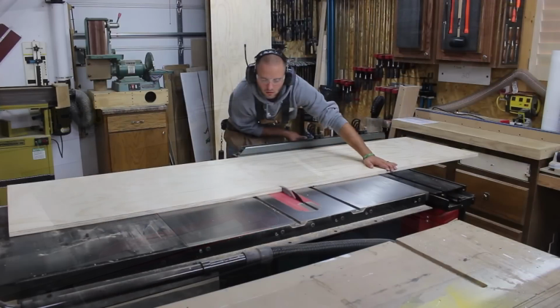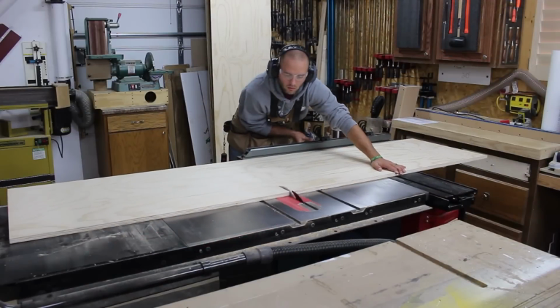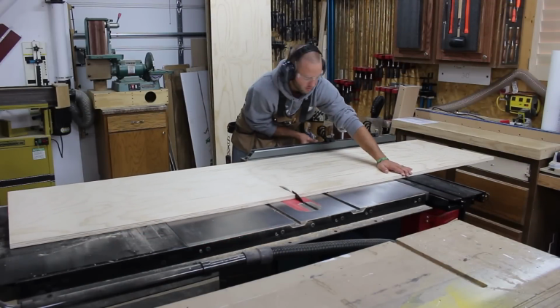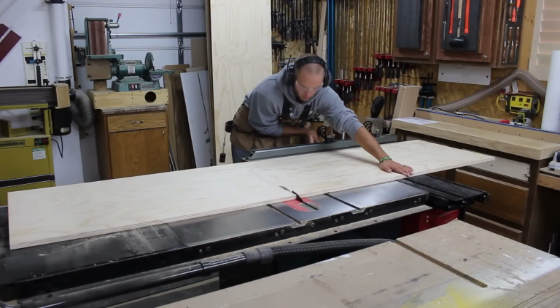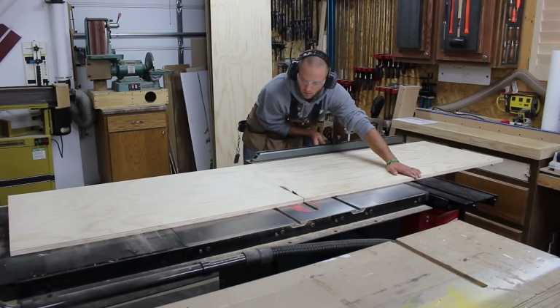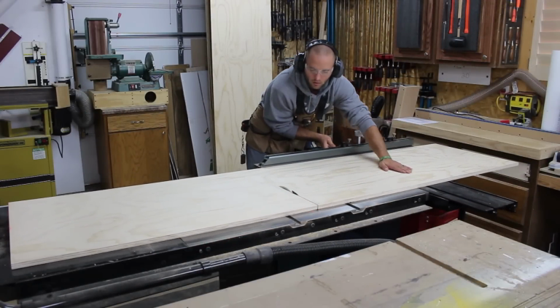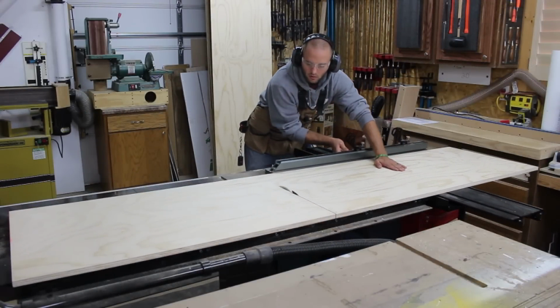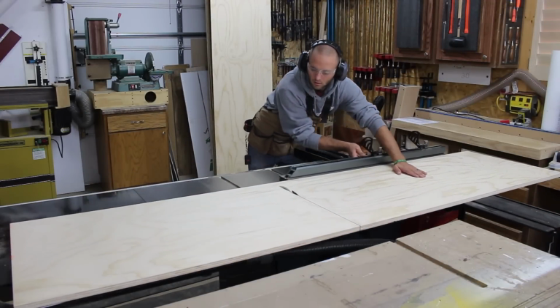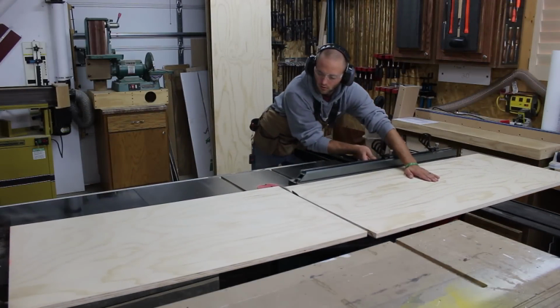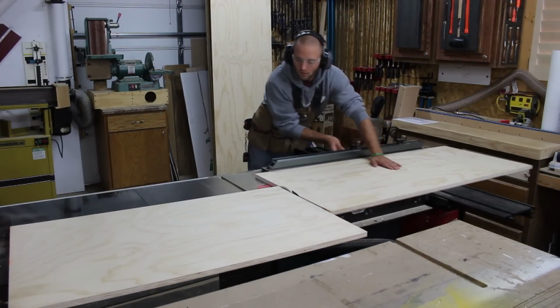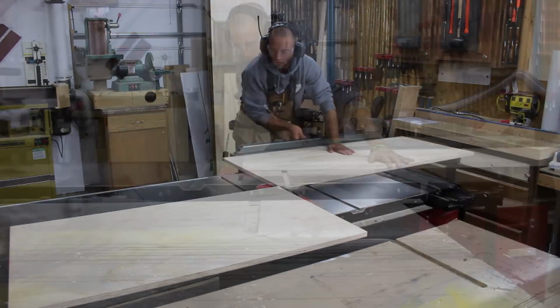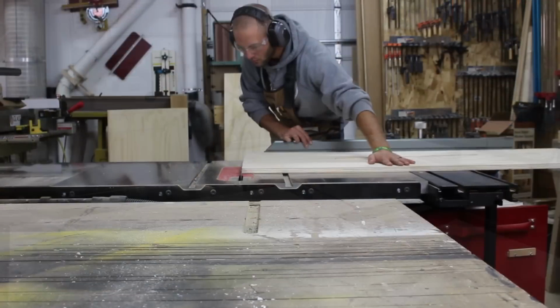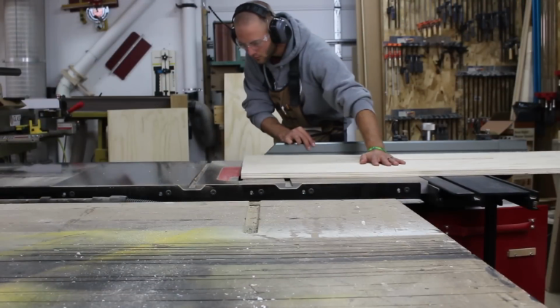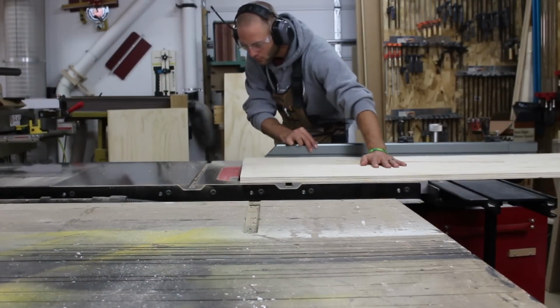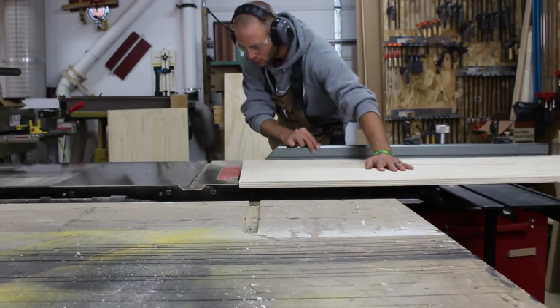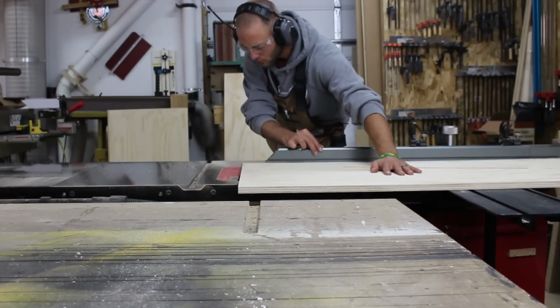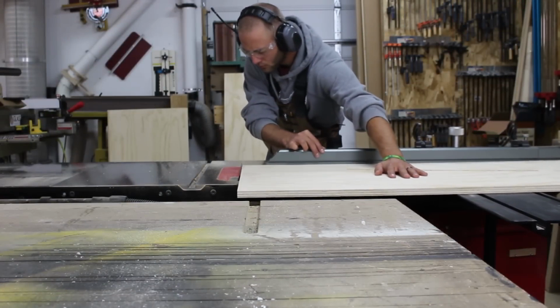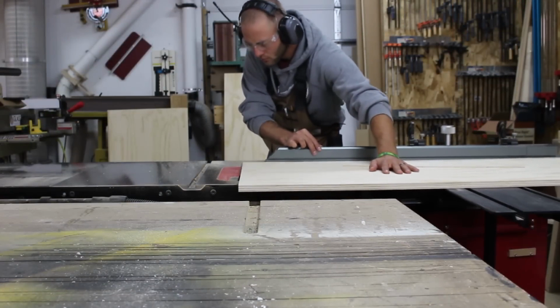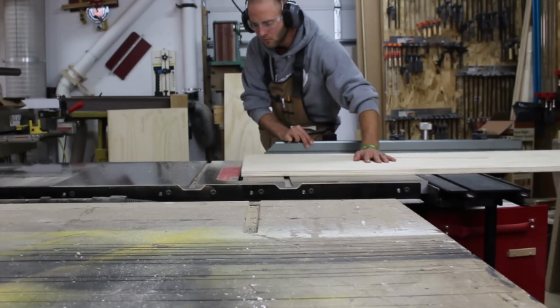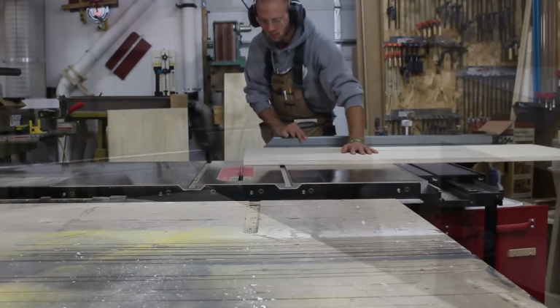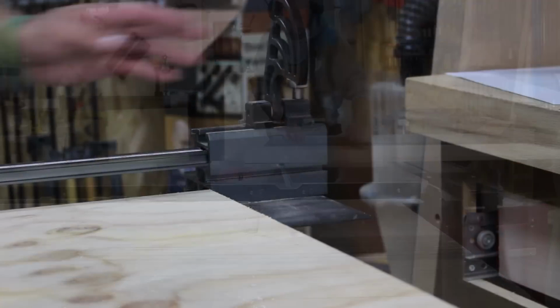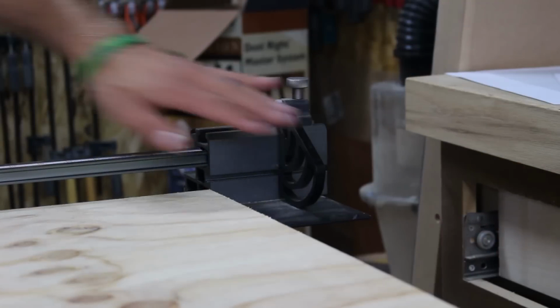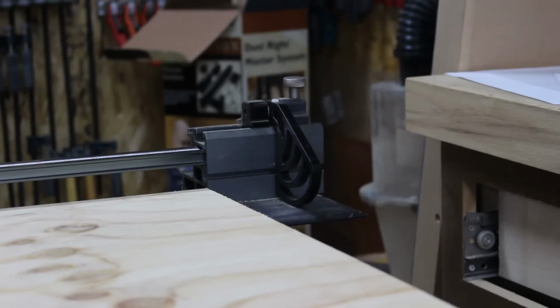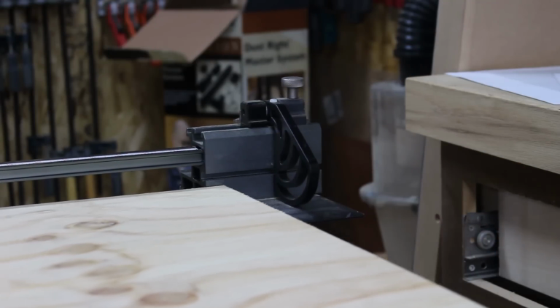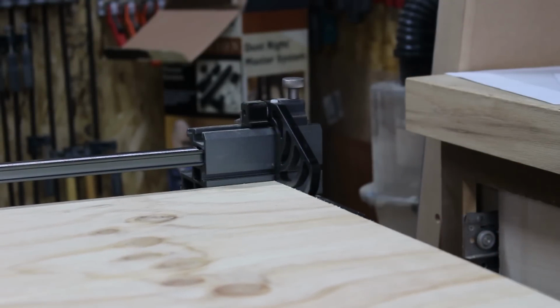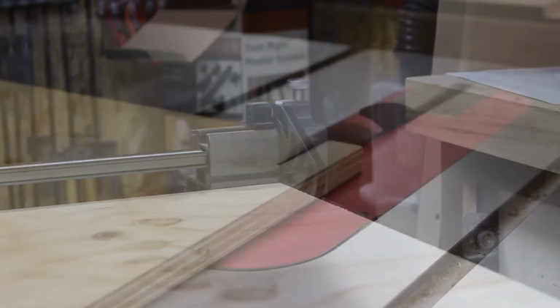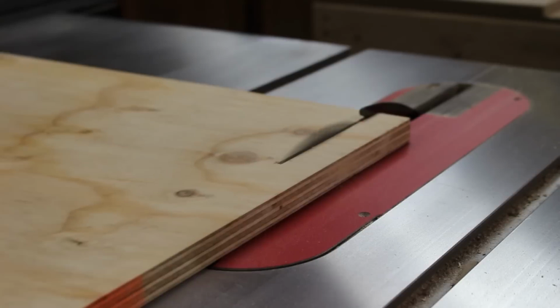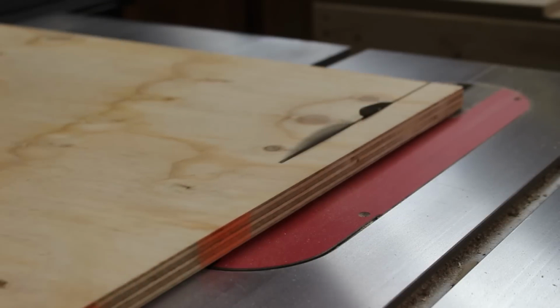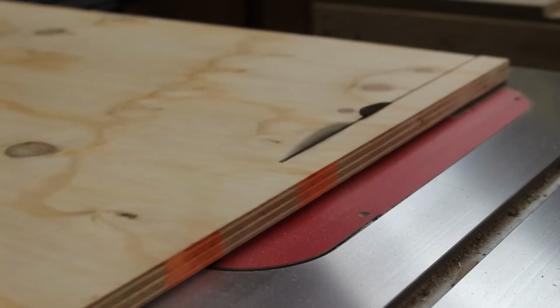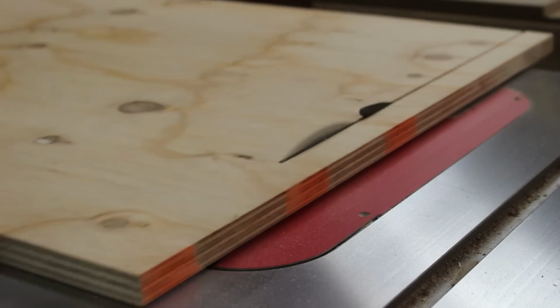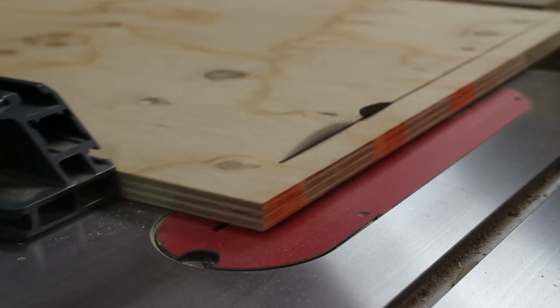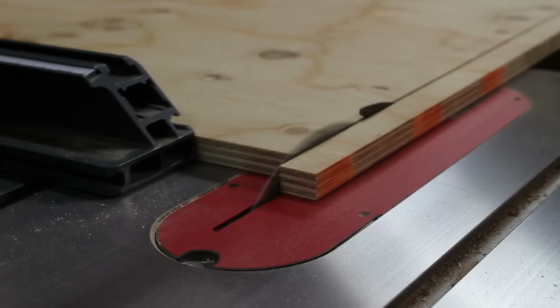I use the crosscut fence on my table saw to cut the parts to rough length, then come back and make a more accurate cut. I trim one end flush and square, and use a stop block to make sure that the parts are identical in length.